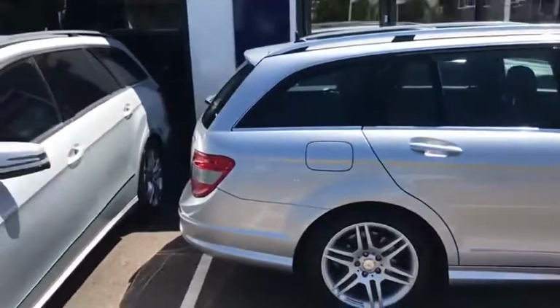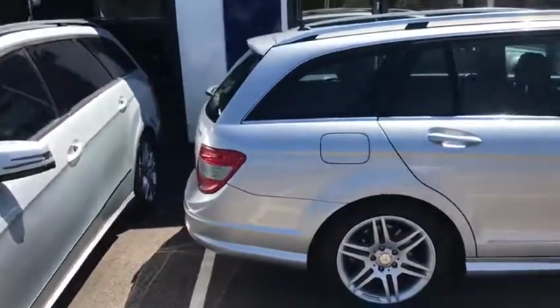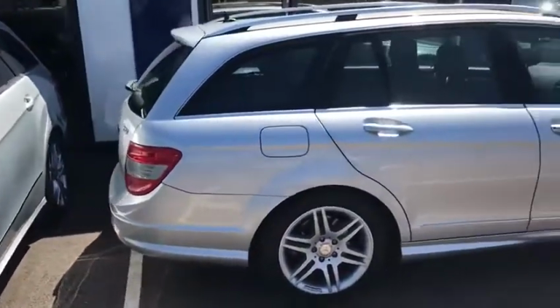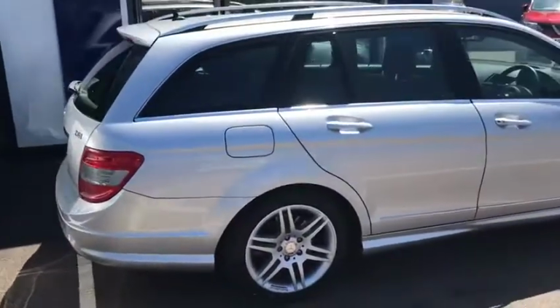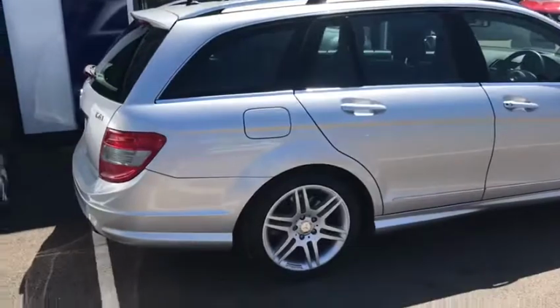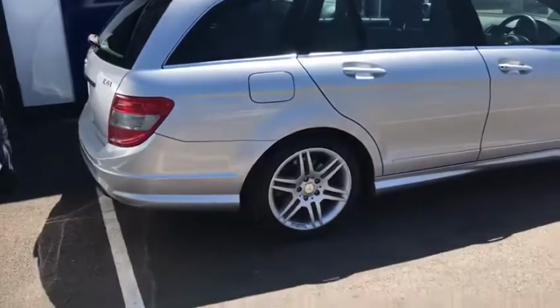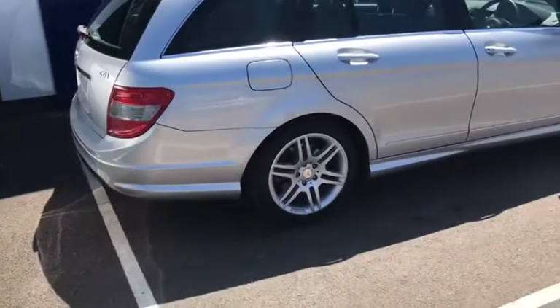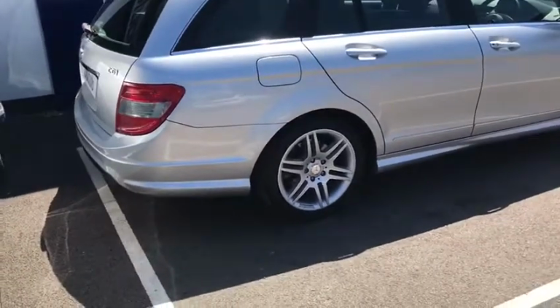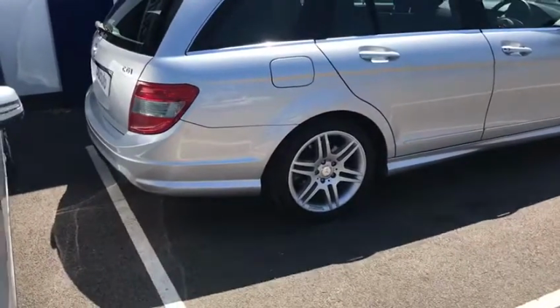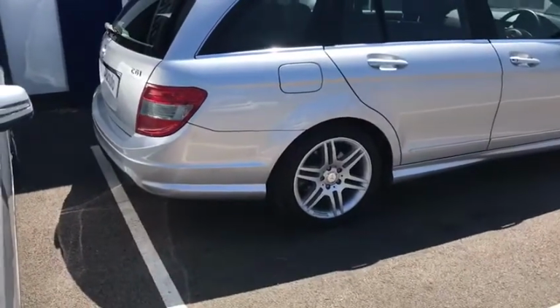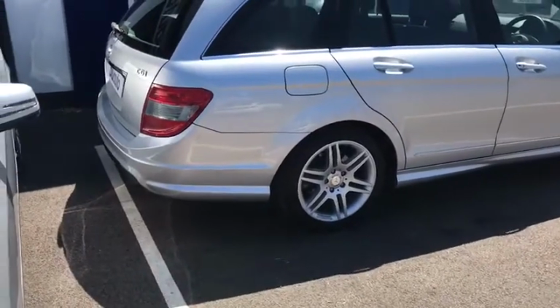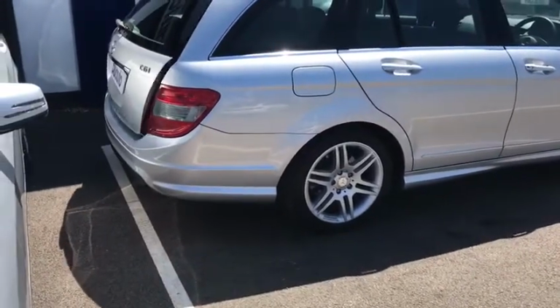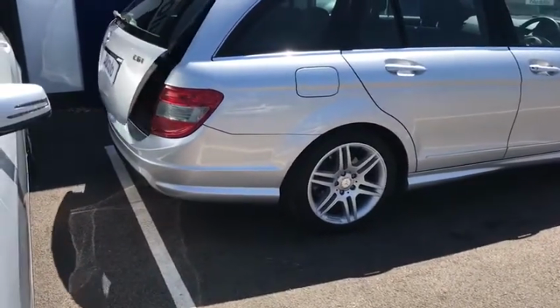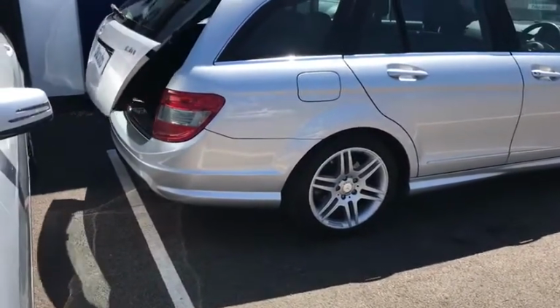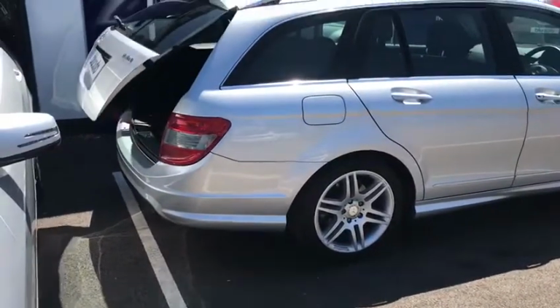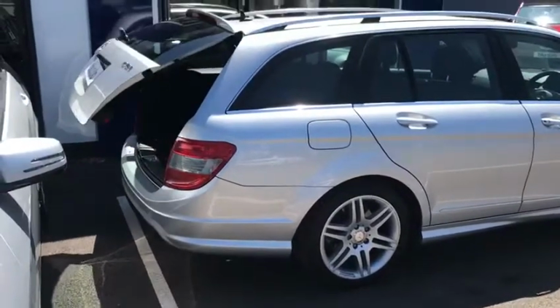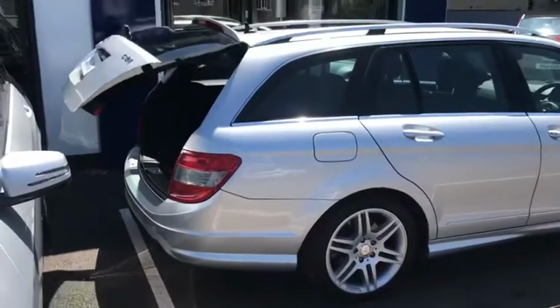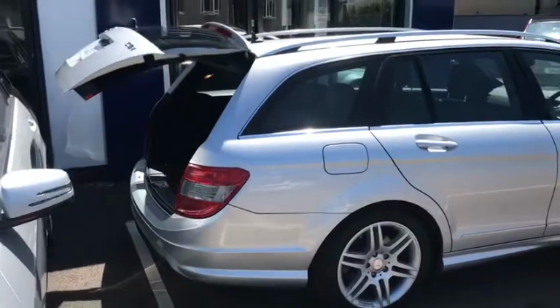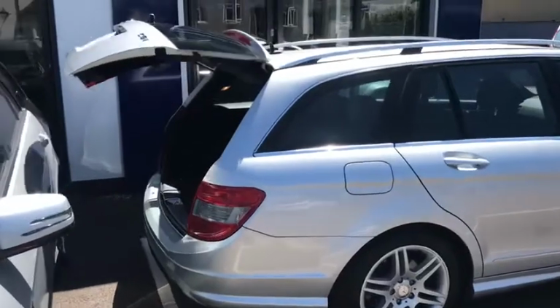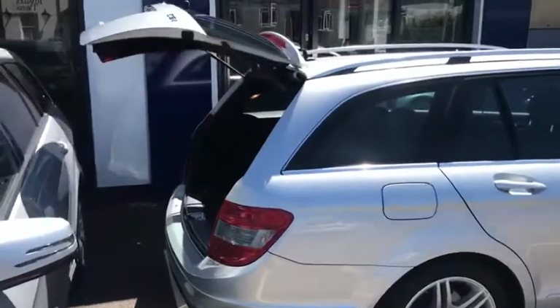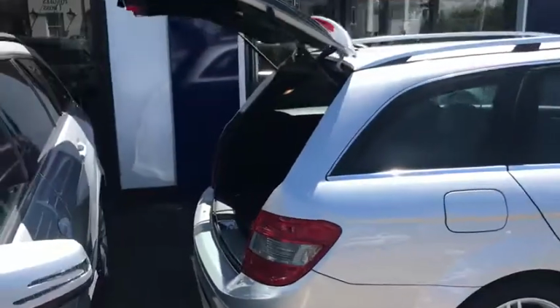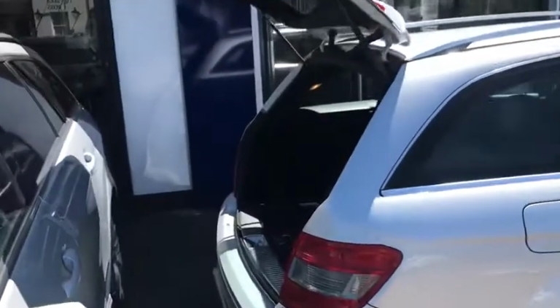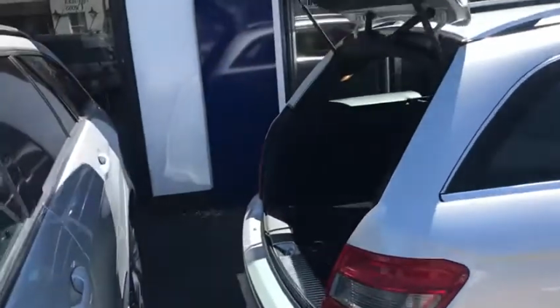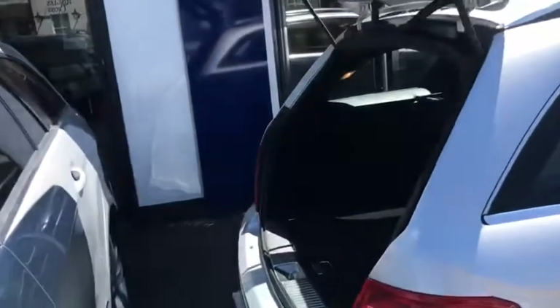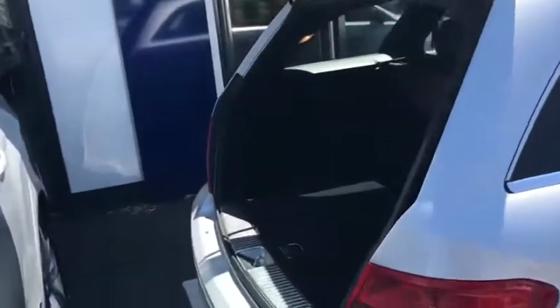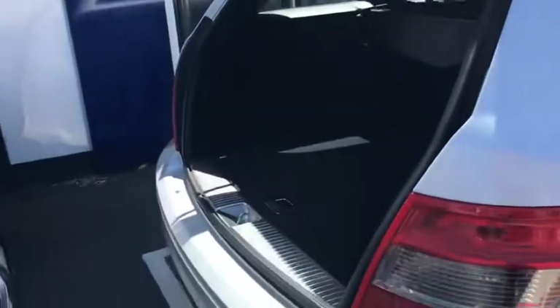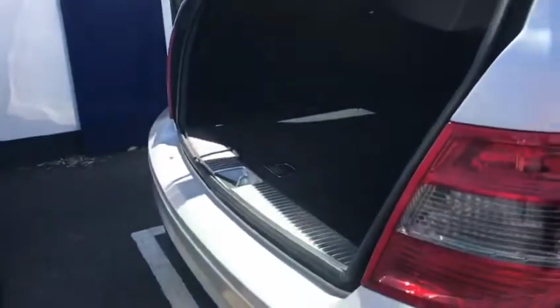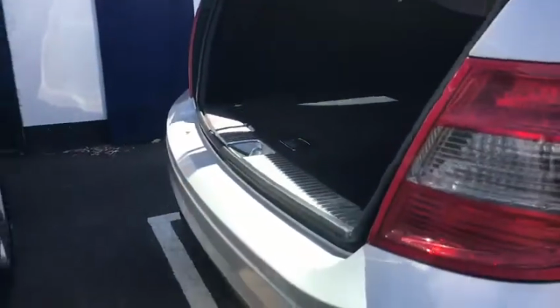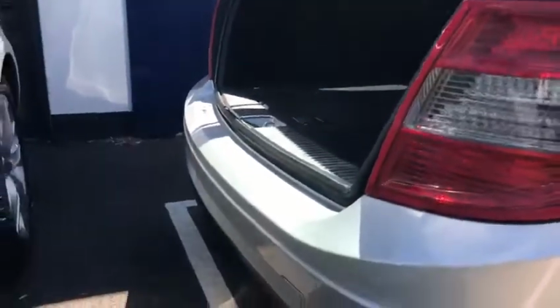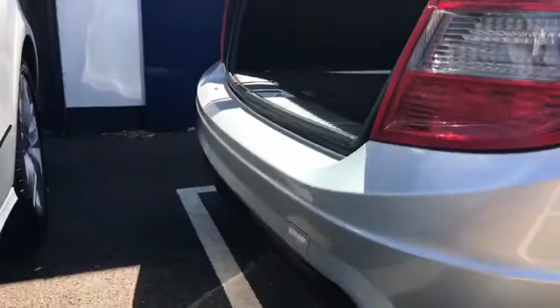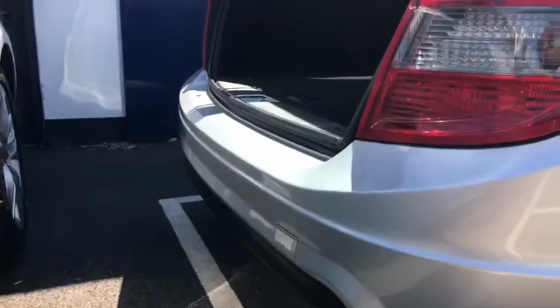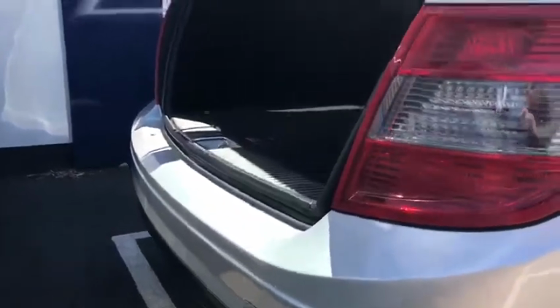All you do is press and hold down the boot button on the remote key and up it pops. A popular feature of this car is the low loading area, which is also flat and easy to get things in.